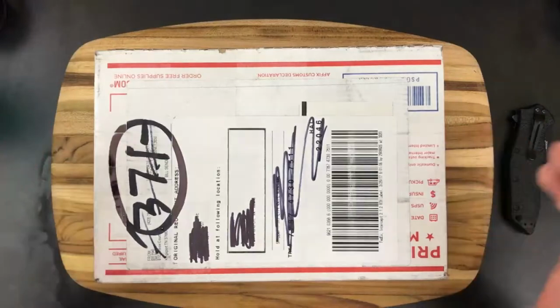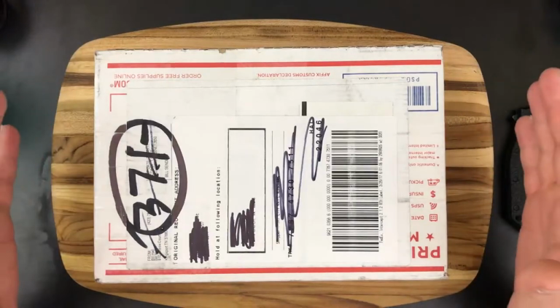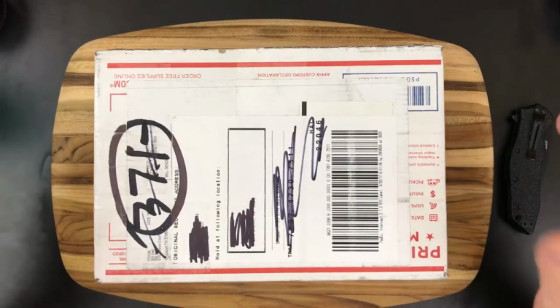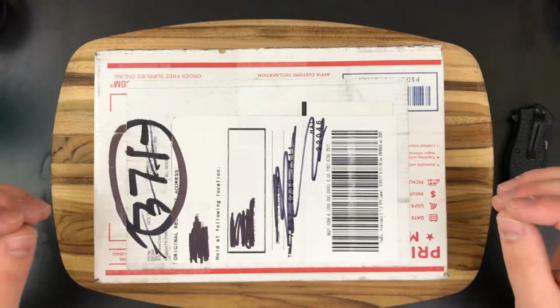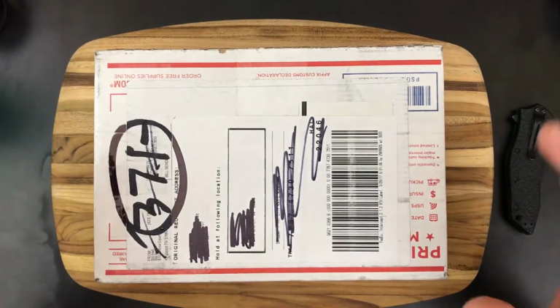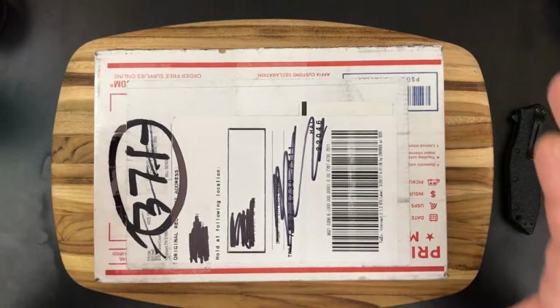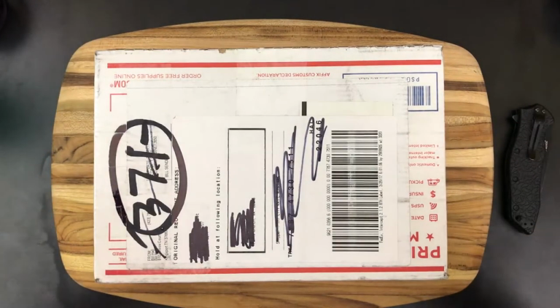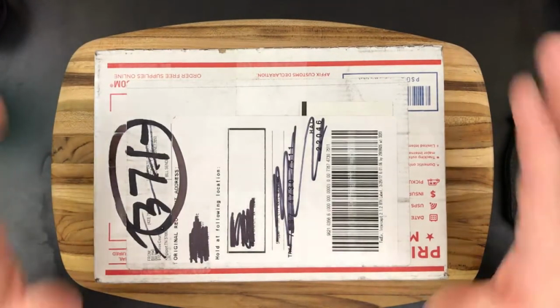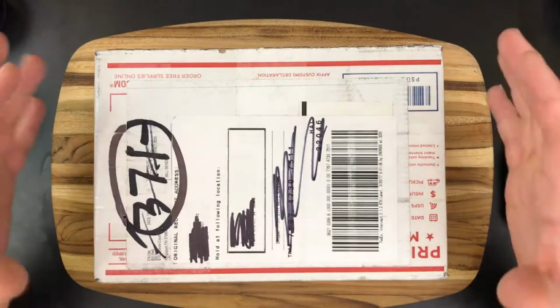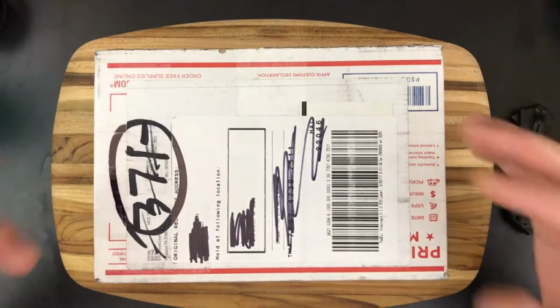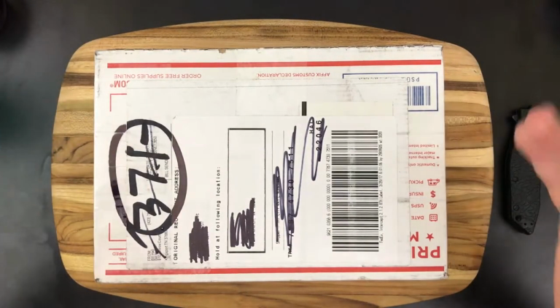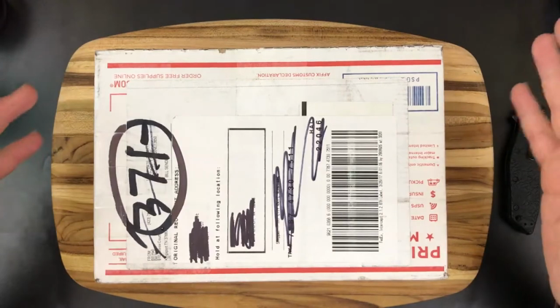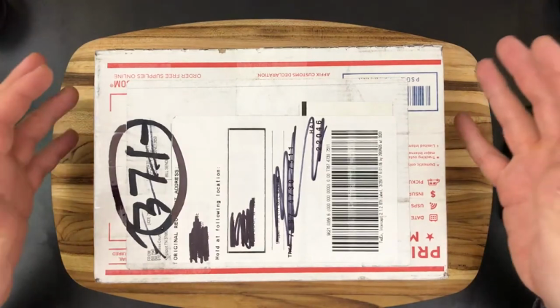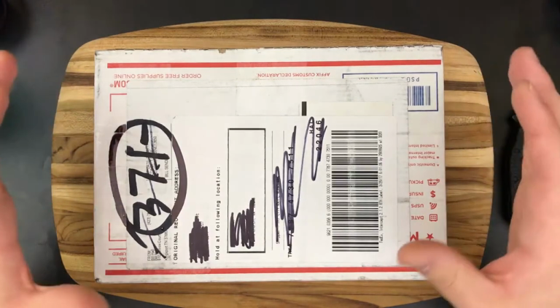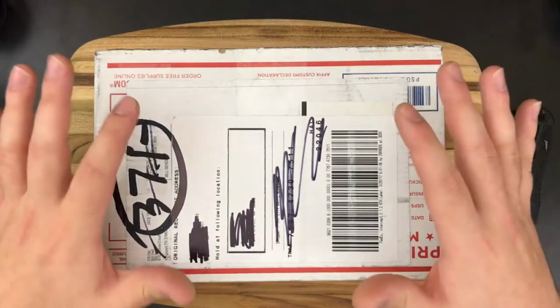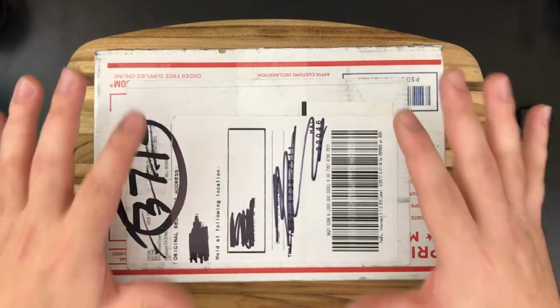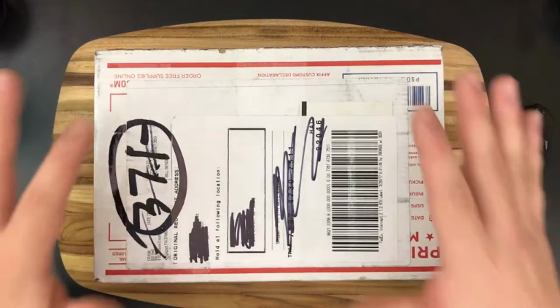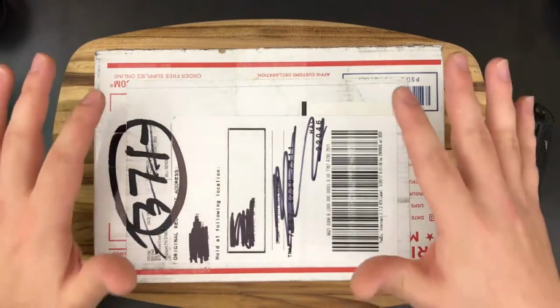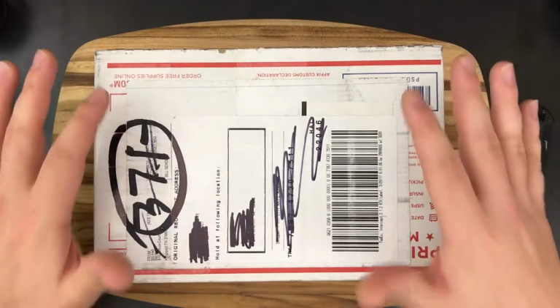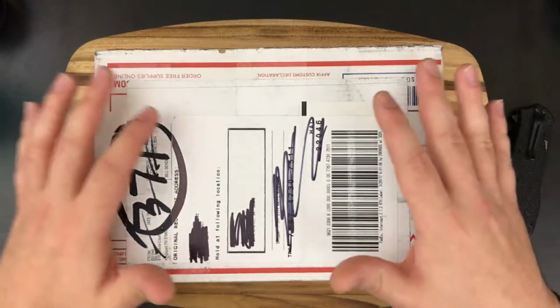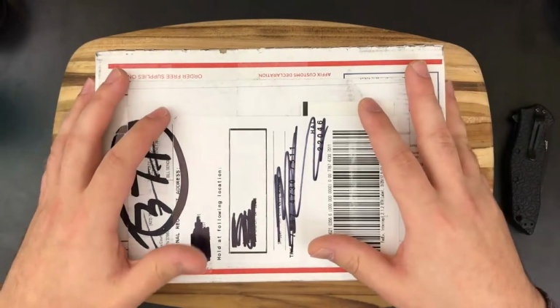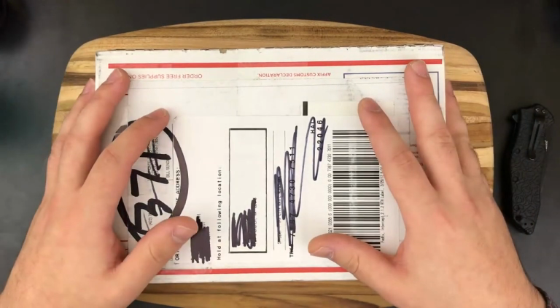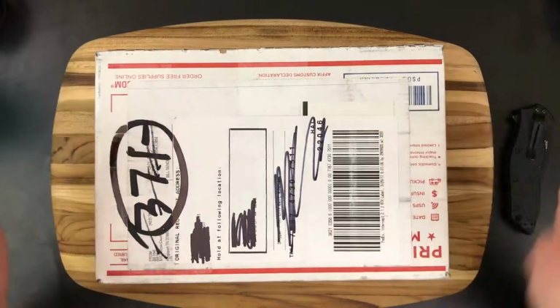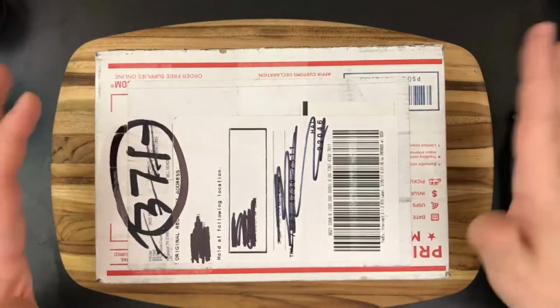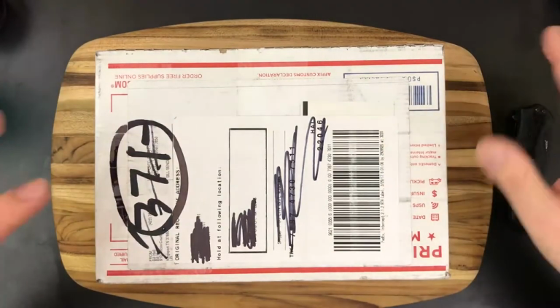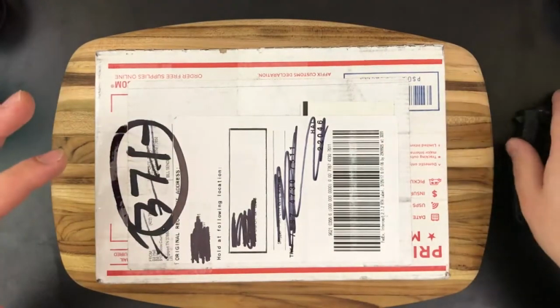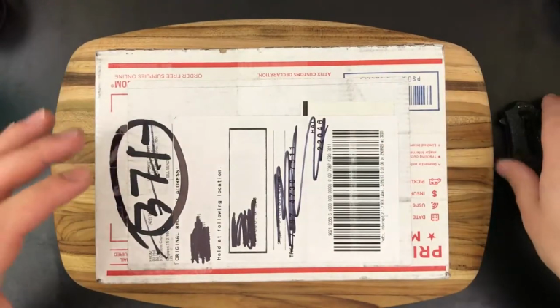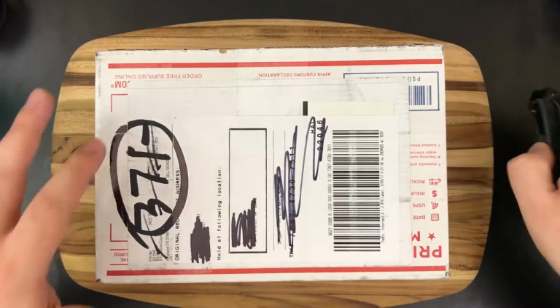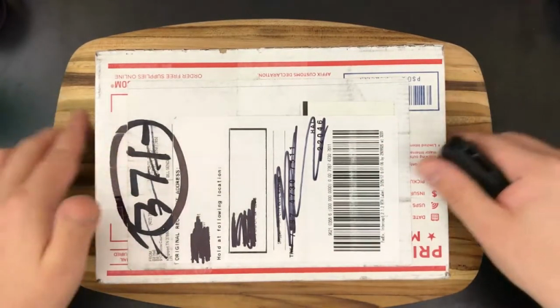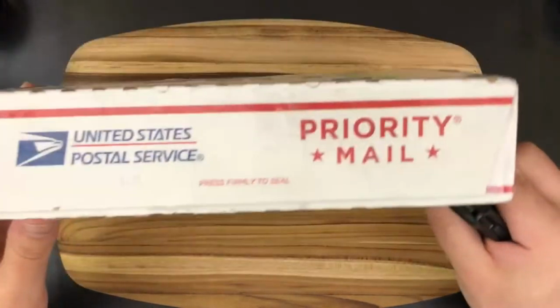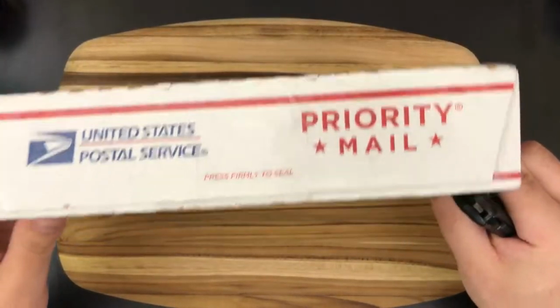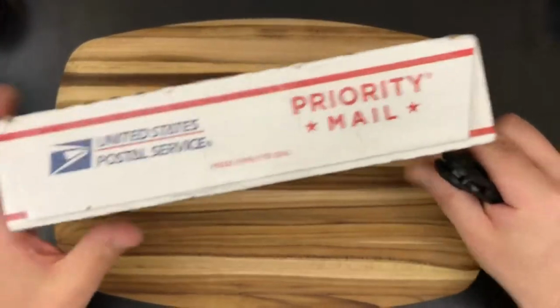What is up everybody and welcome to another sneak peek slash unboxing video. I am so freaking stoked for this one. I'm going to try to keep these short and sweet so I'm just going to go ahead and start opening the box while I talk.